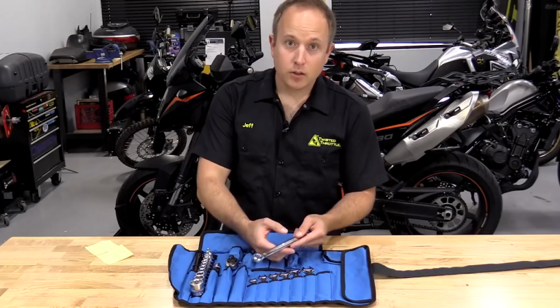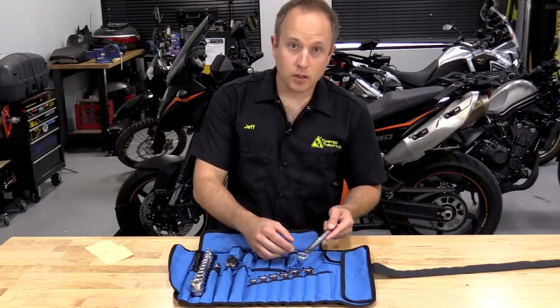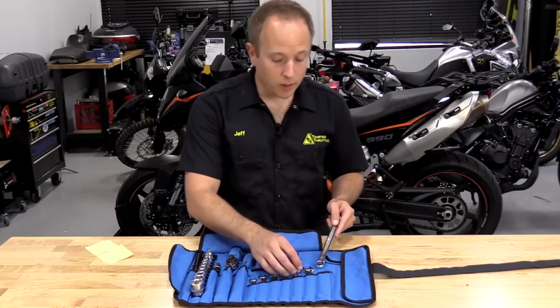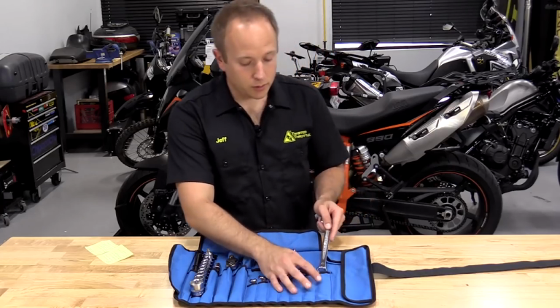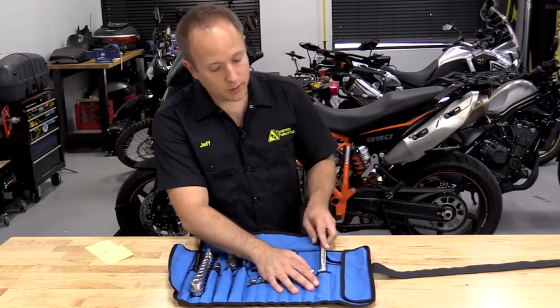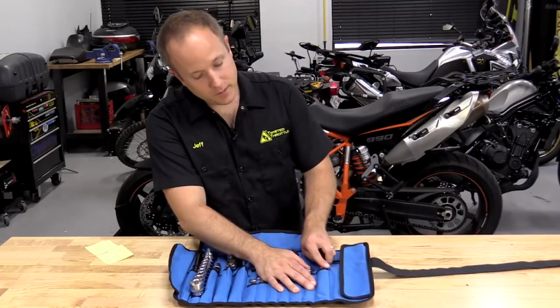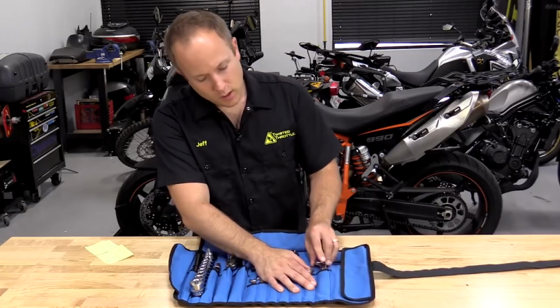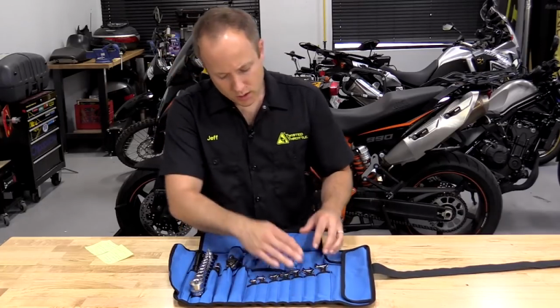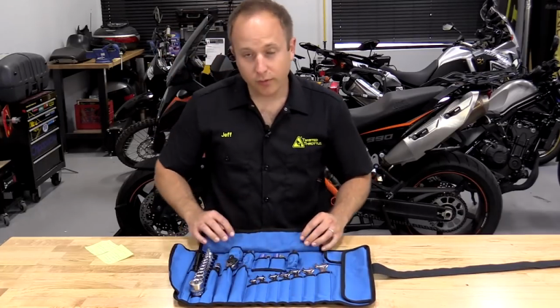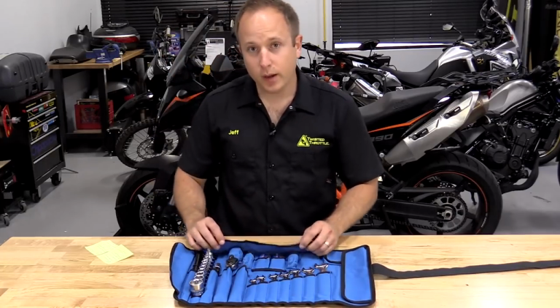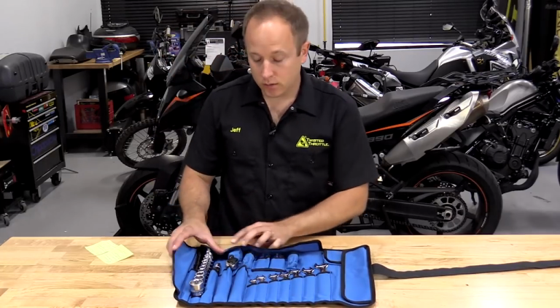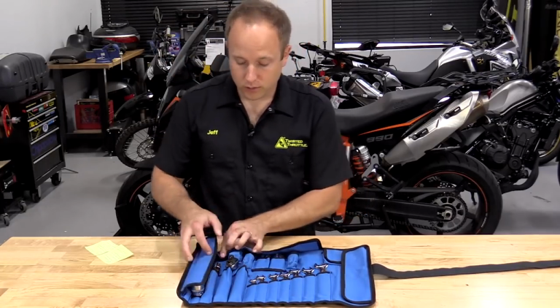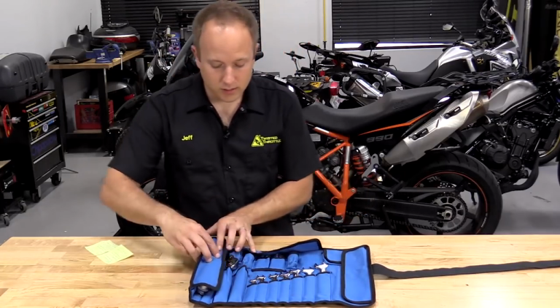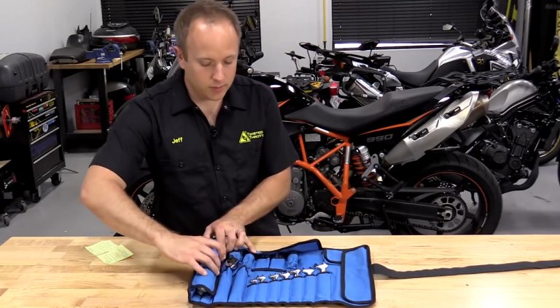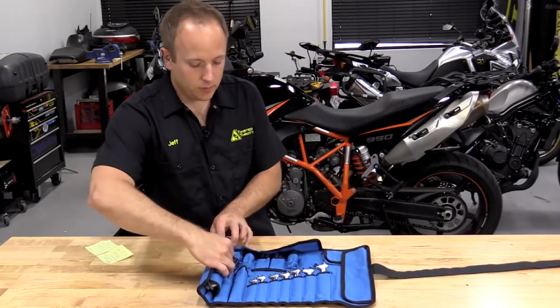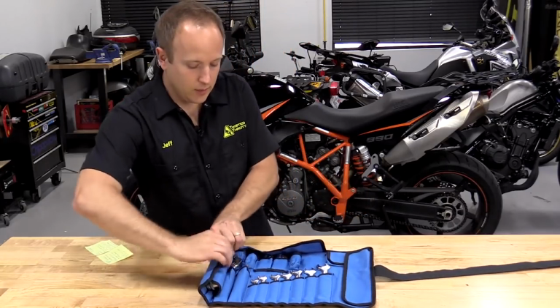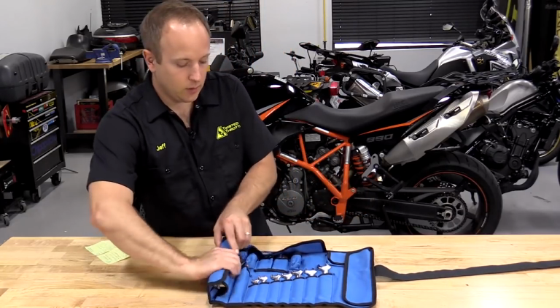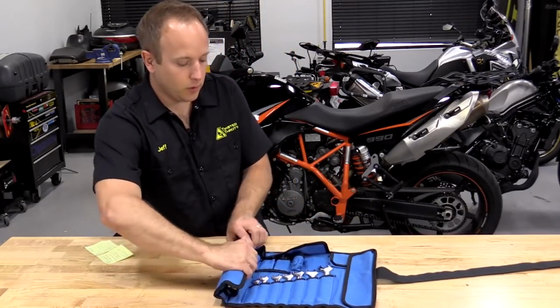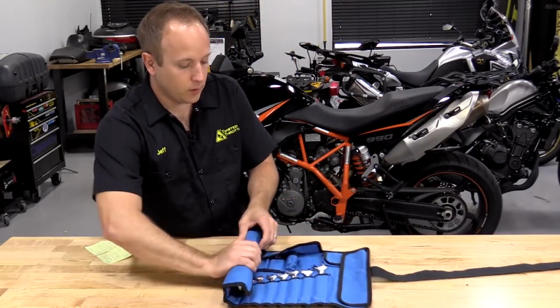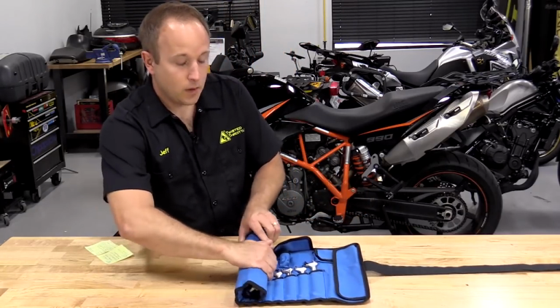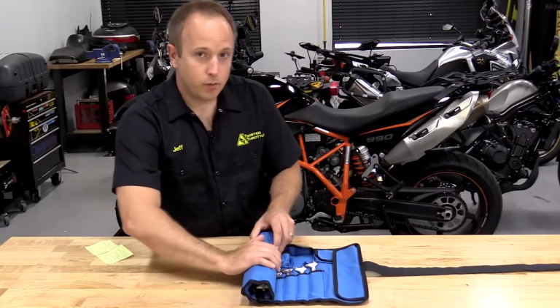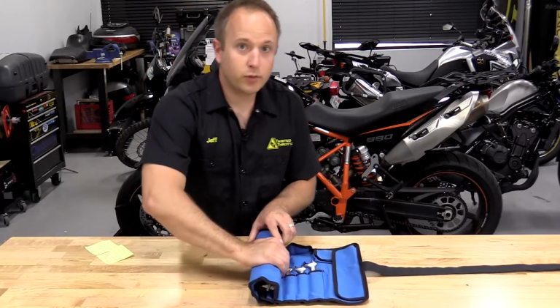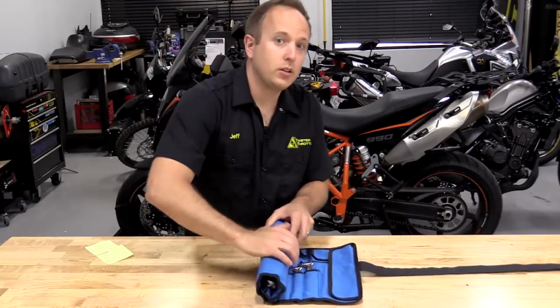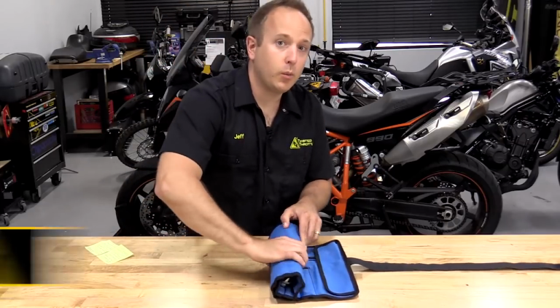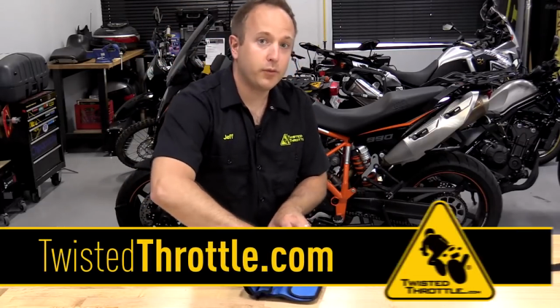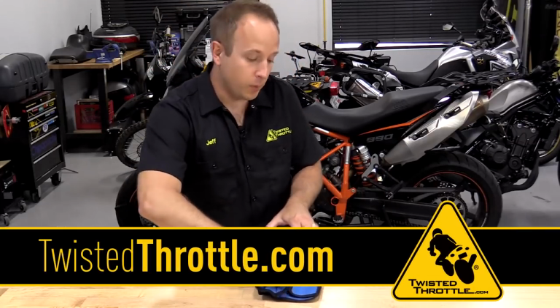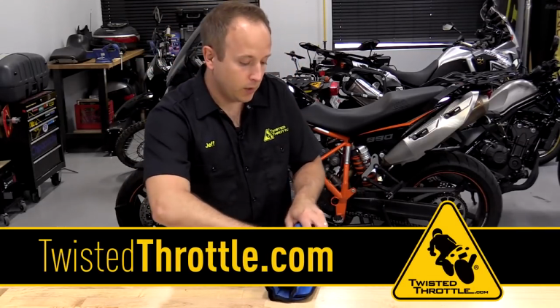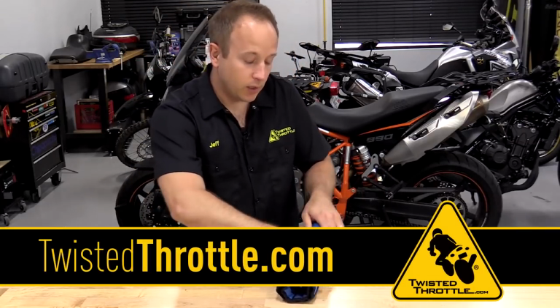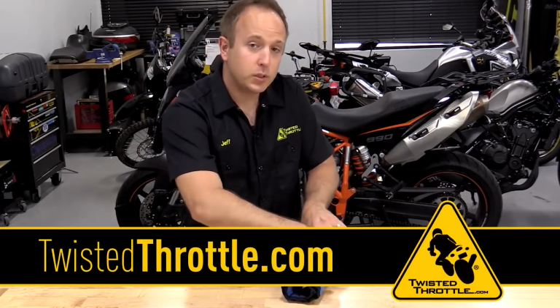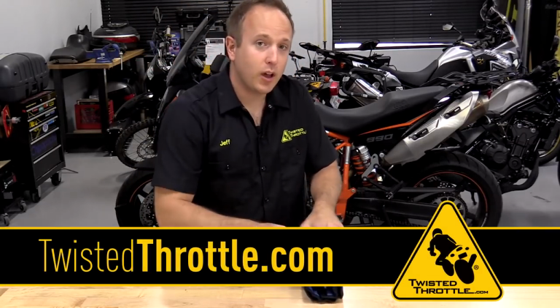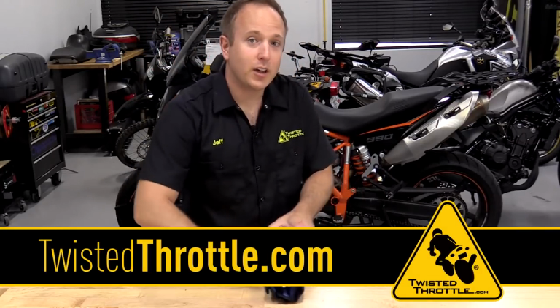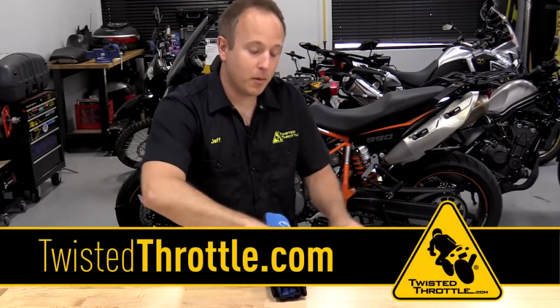So that's the MotoHansa Toolkit. It weighs just about five pounds, rolls up nicely, and is going to fit easily into your motorcycle. For more information on what we have for your bike, check out twistedthrottle.com.